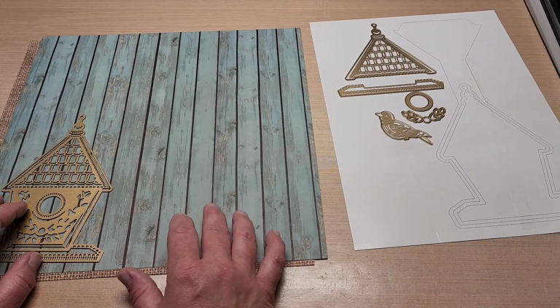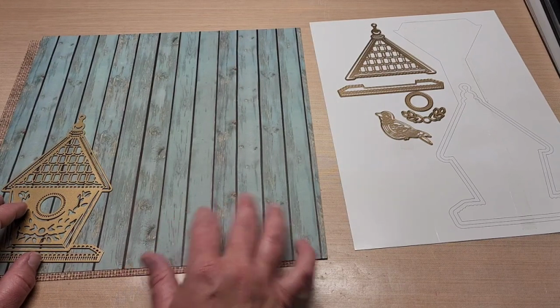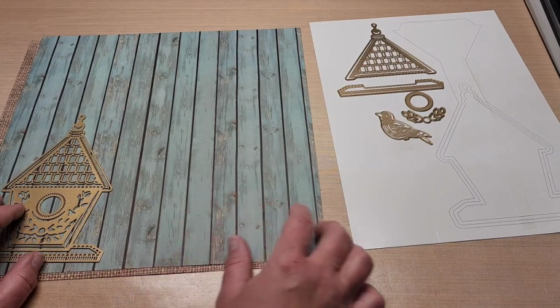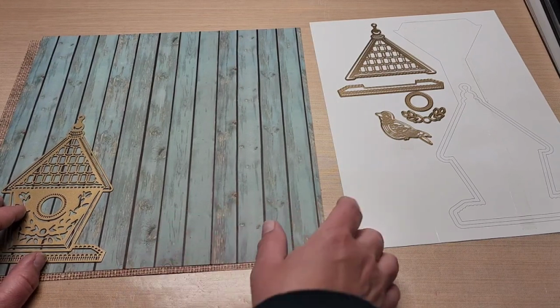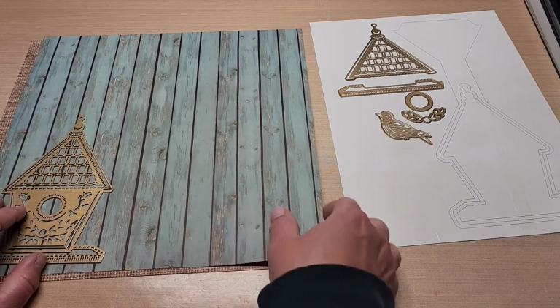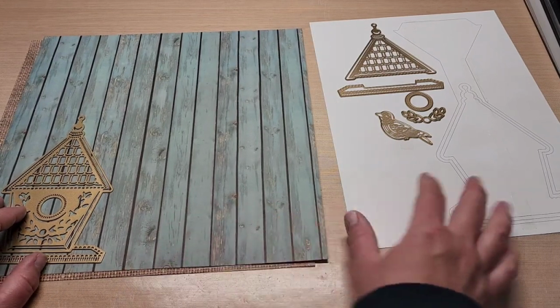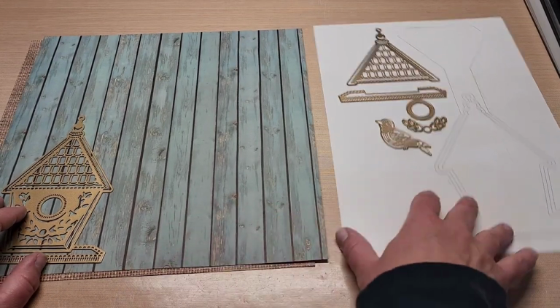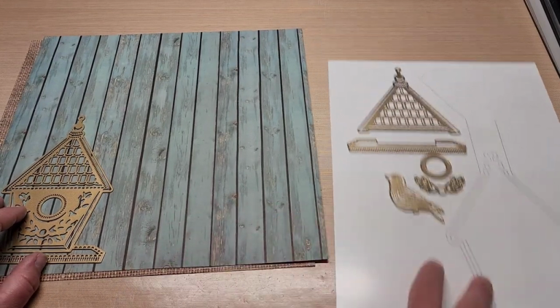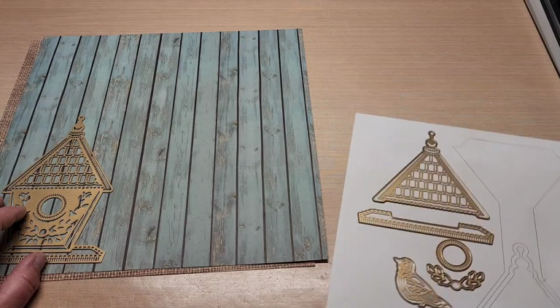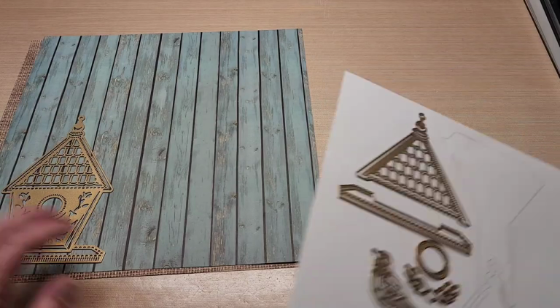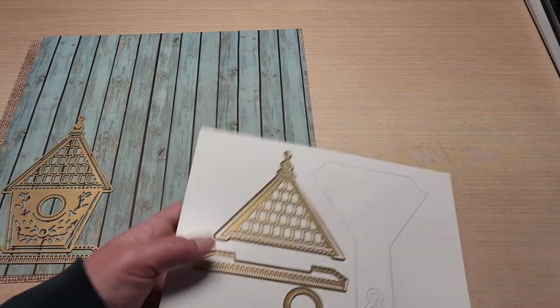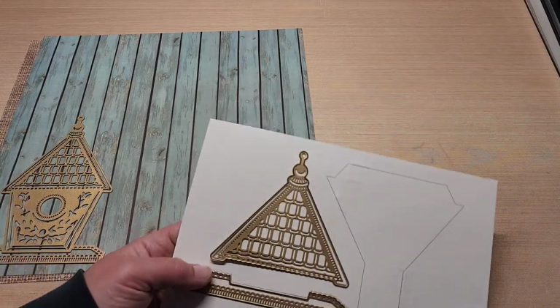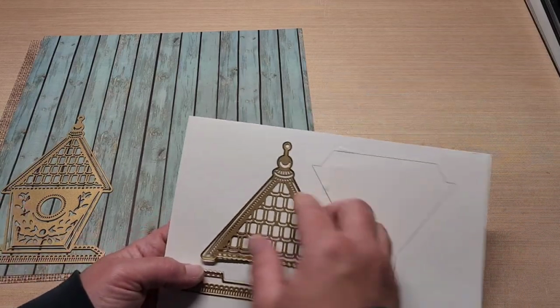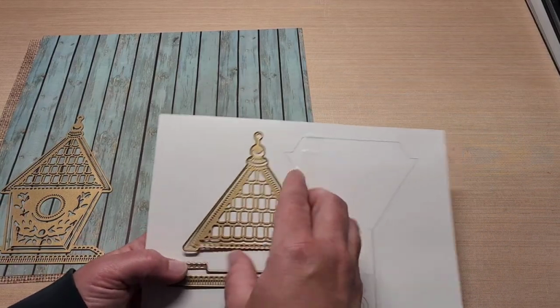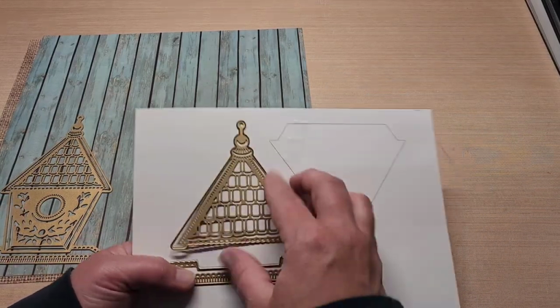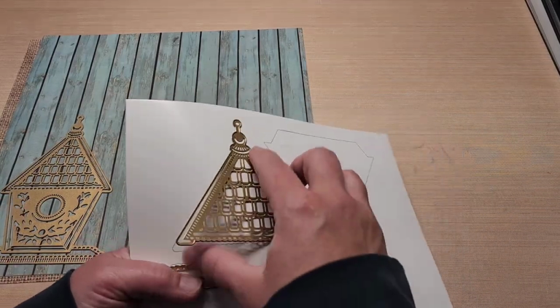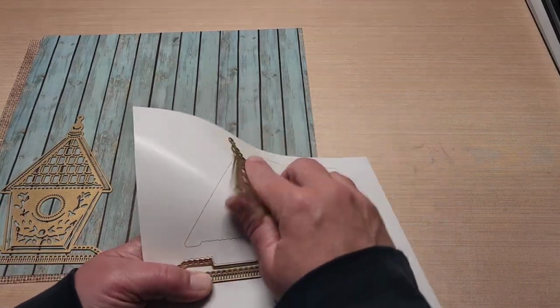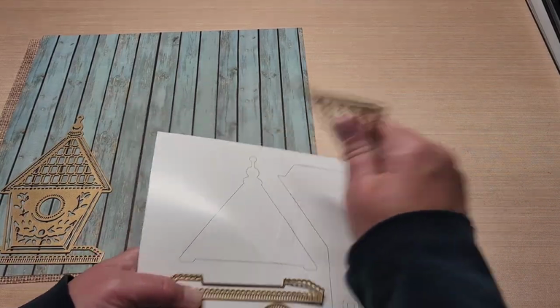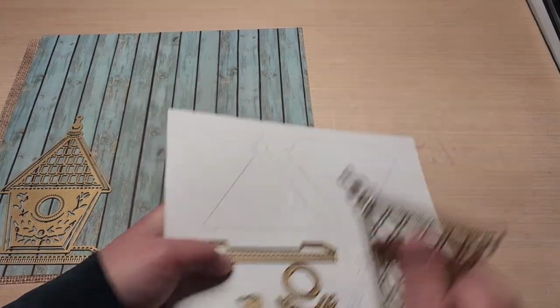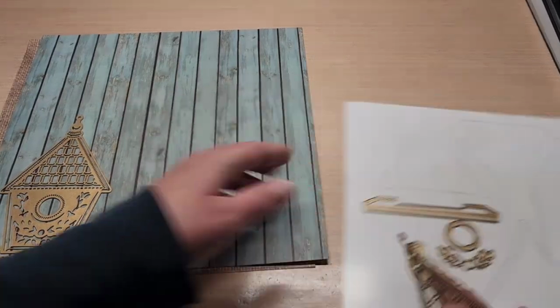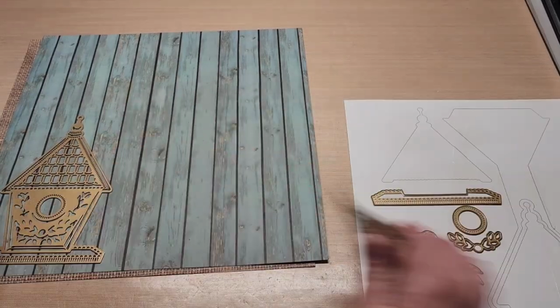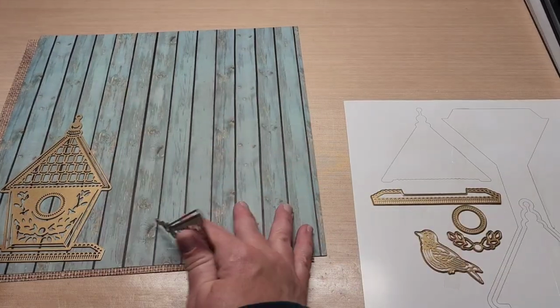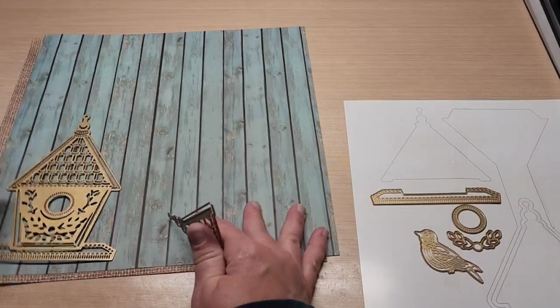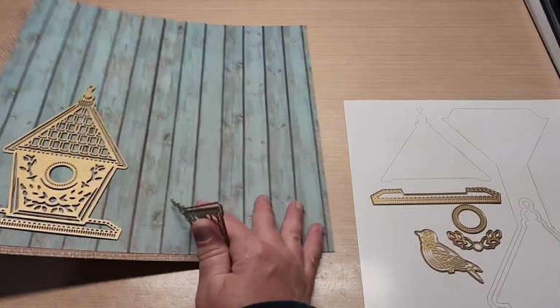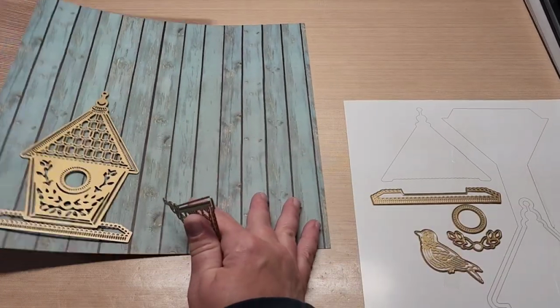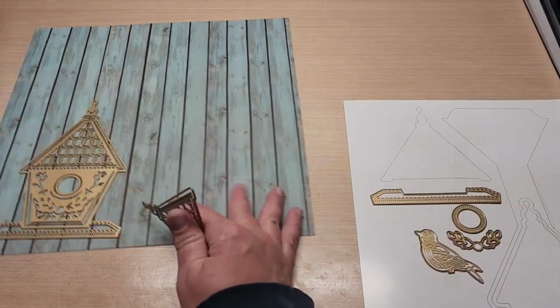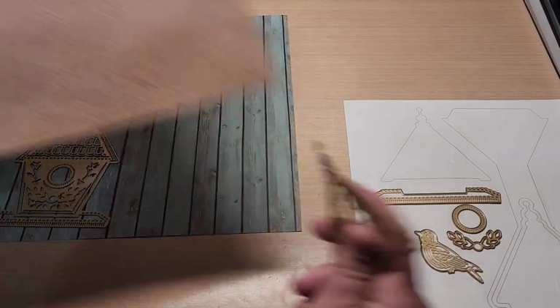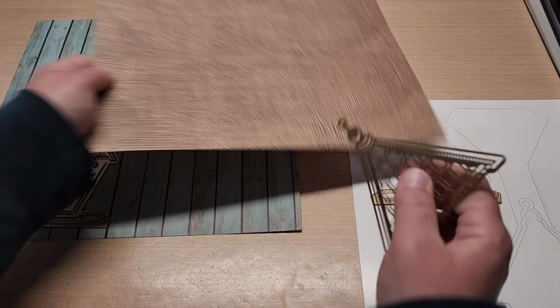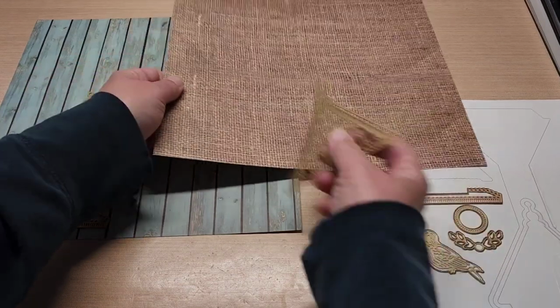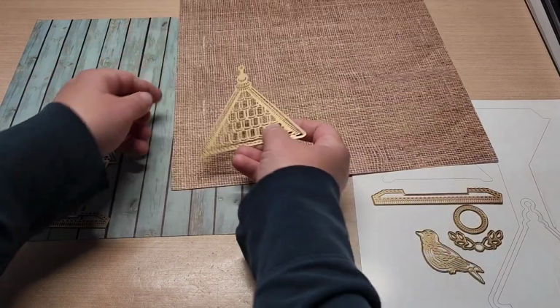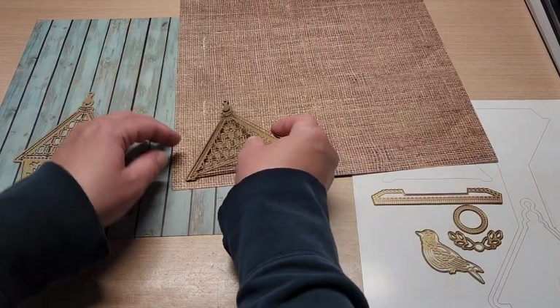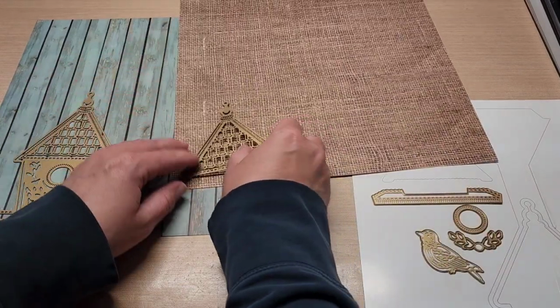And then I want to go ahead and take this die and cut it out of here, and I'm going to cut this guy out of the burlap.